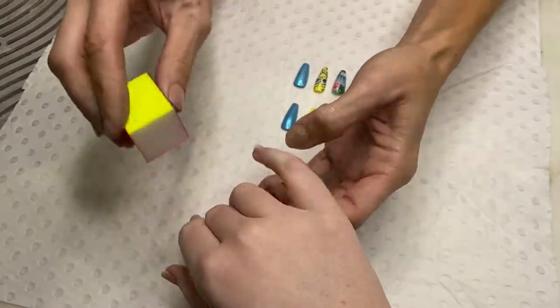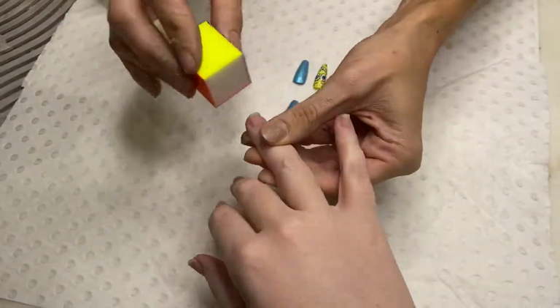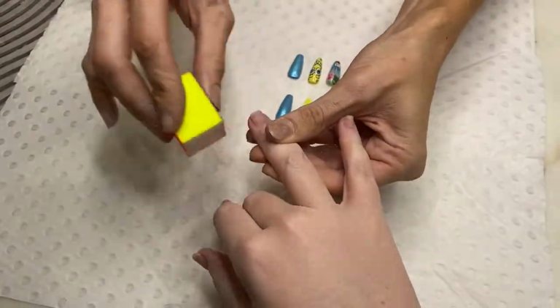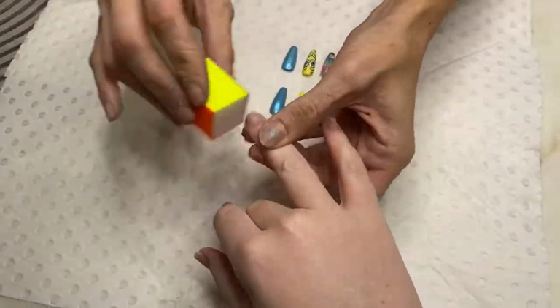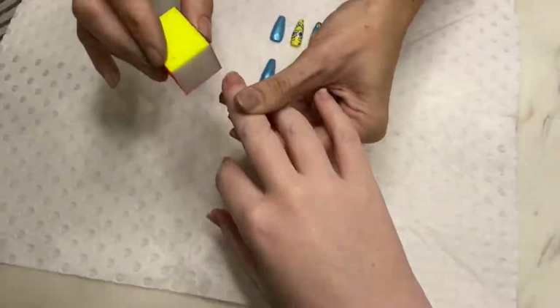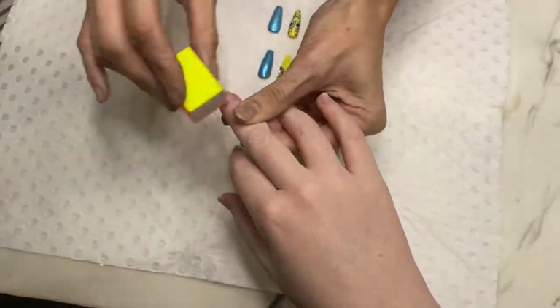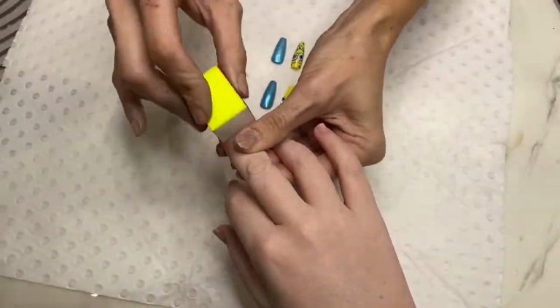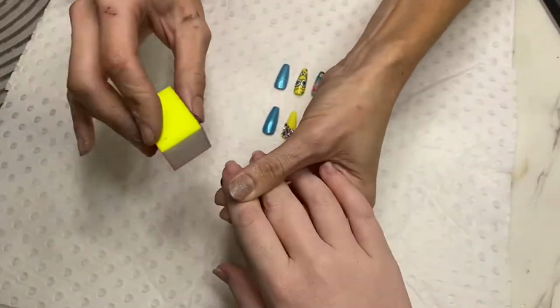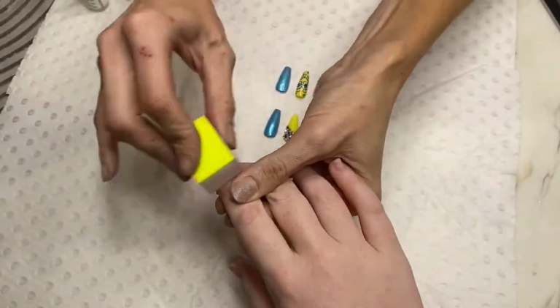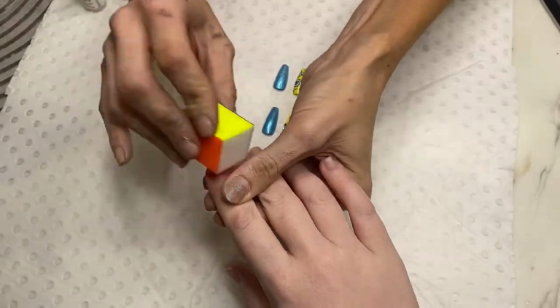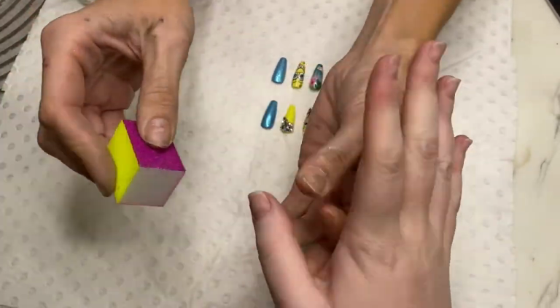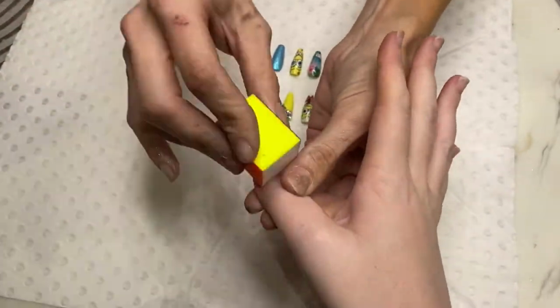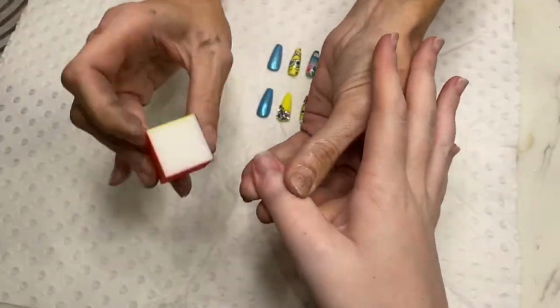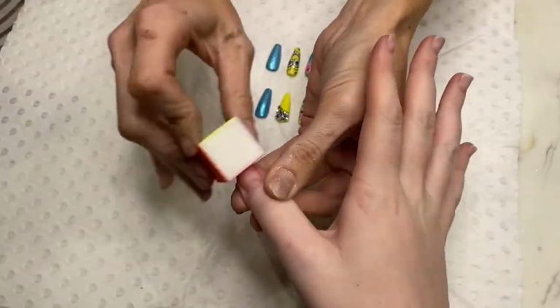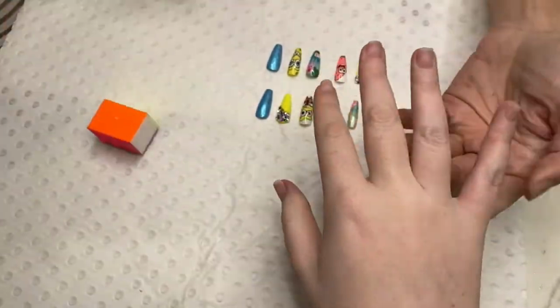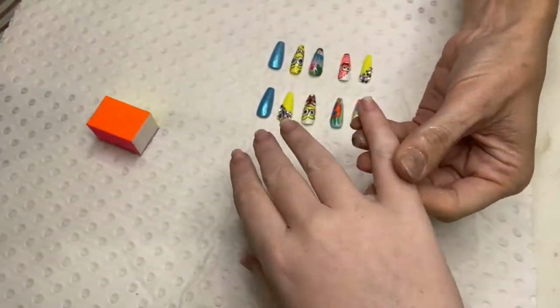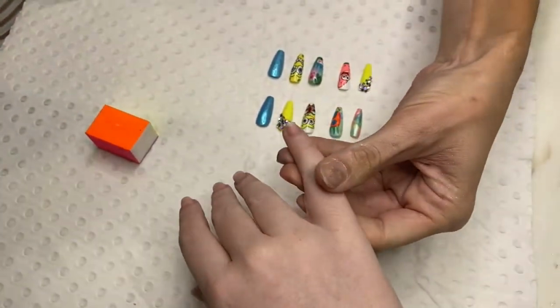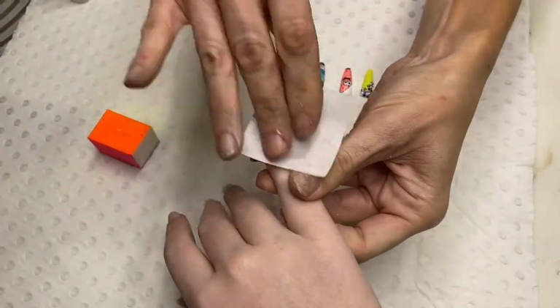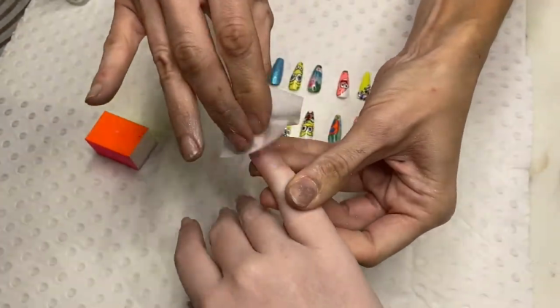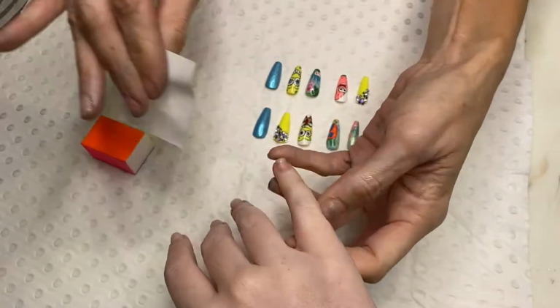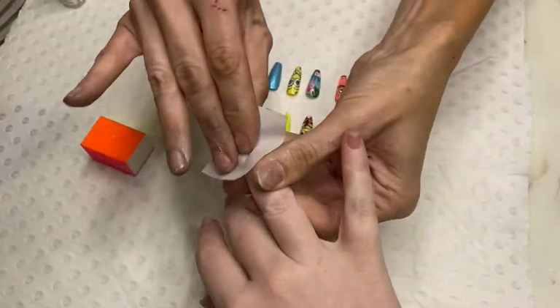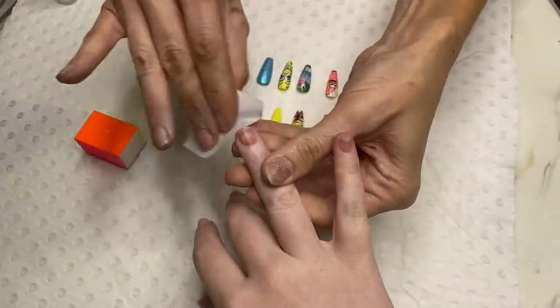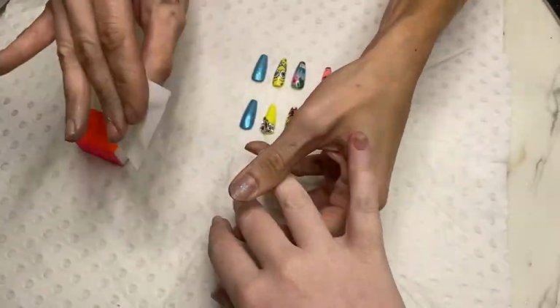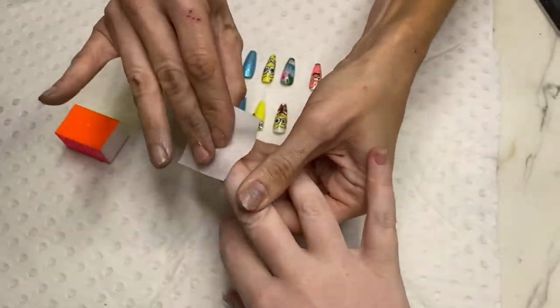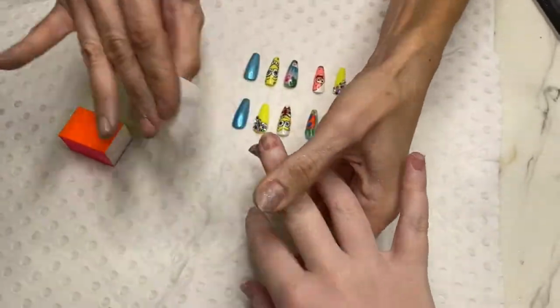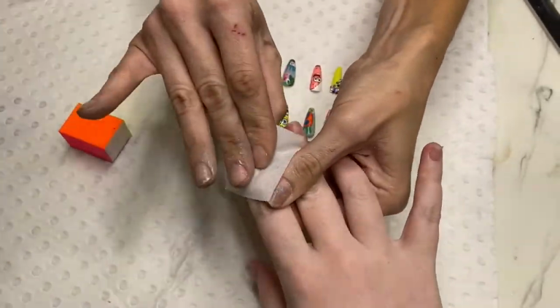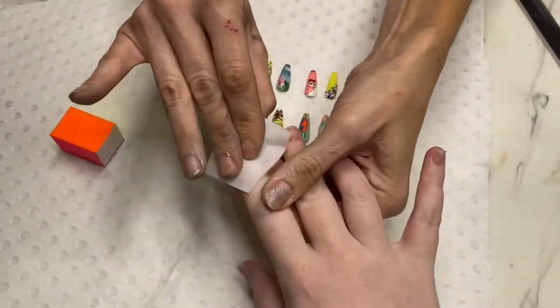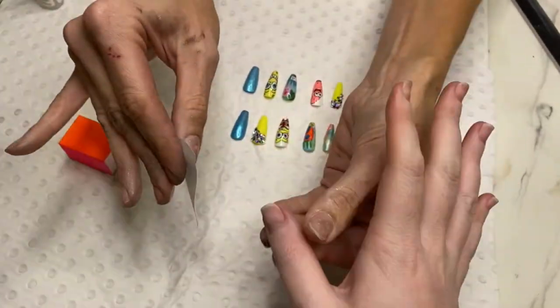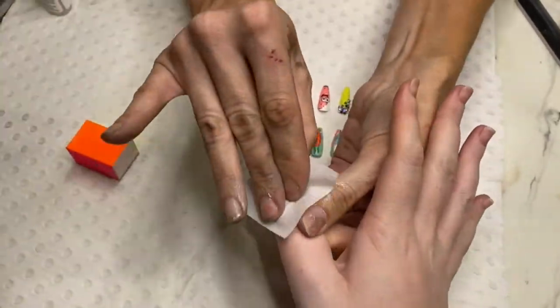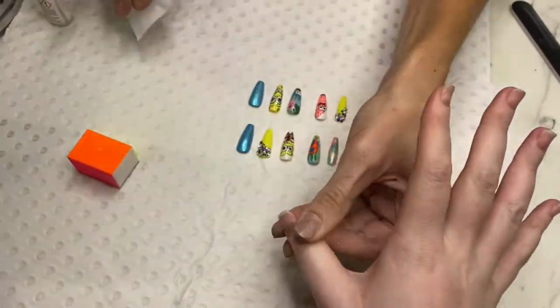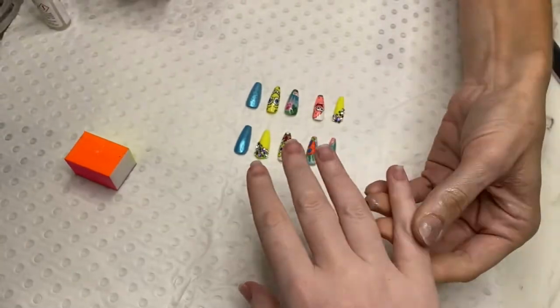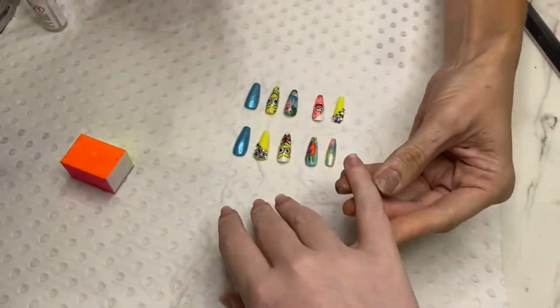Let's start off by pushing back the cuticles and just using a soft buffing block and just quickly going over and giving the nails a gentle buff. Now we don't want to over-buff them — just a quick buff, as I have shown you there. Remember that the nail plate is not about grinding down layers; it's about removing the shine.